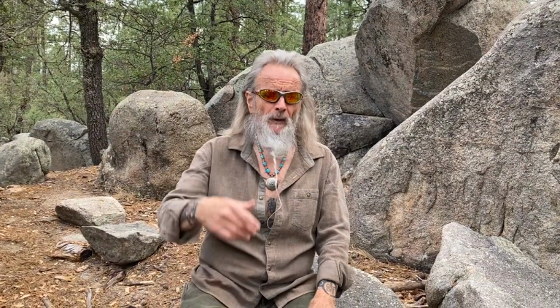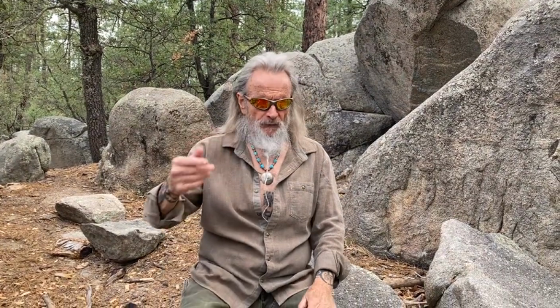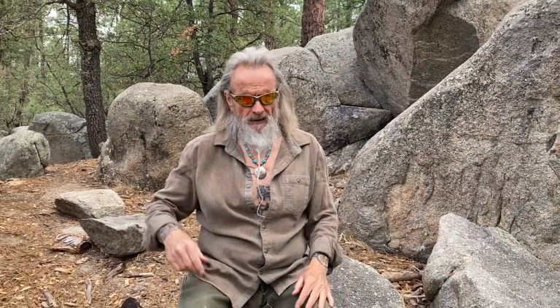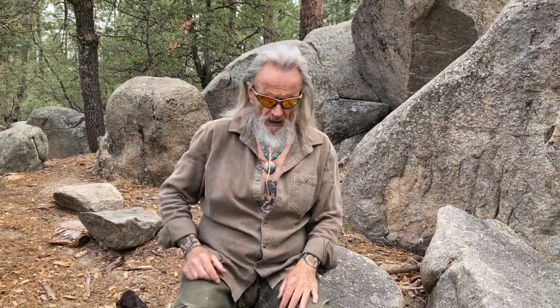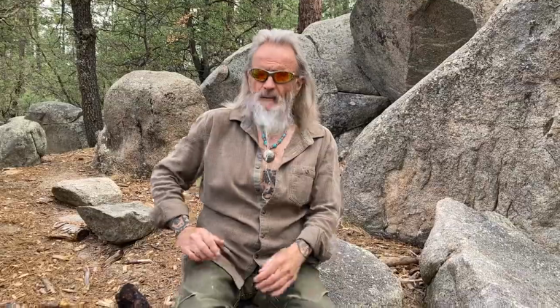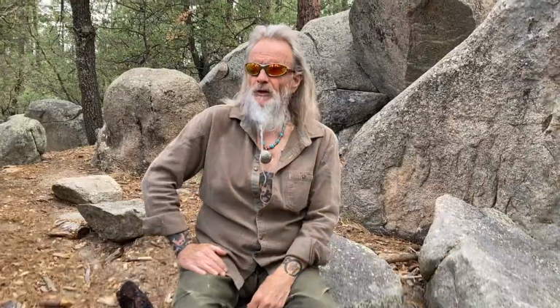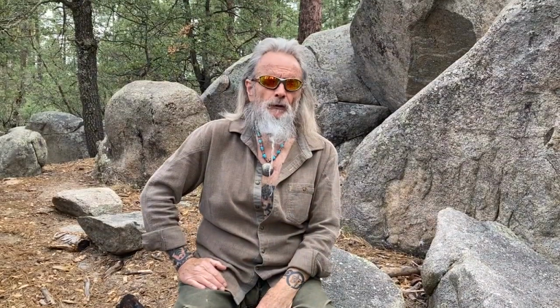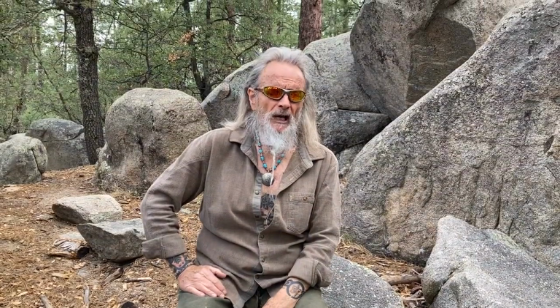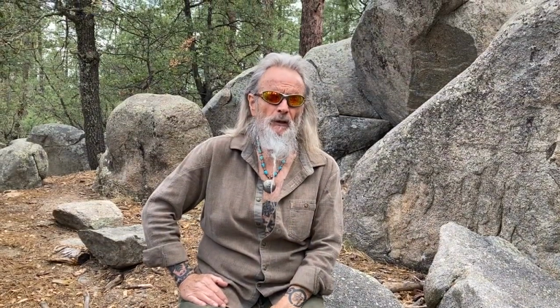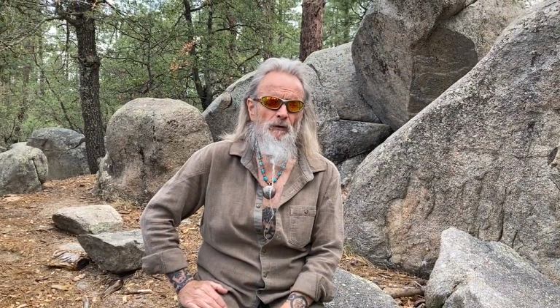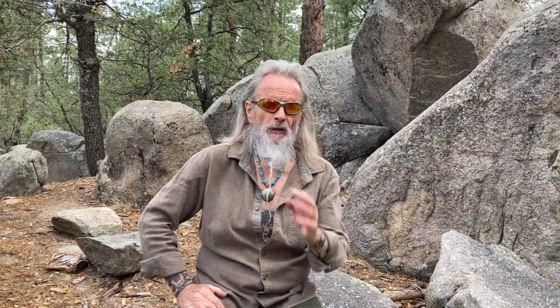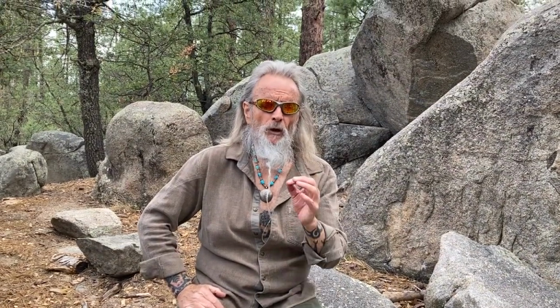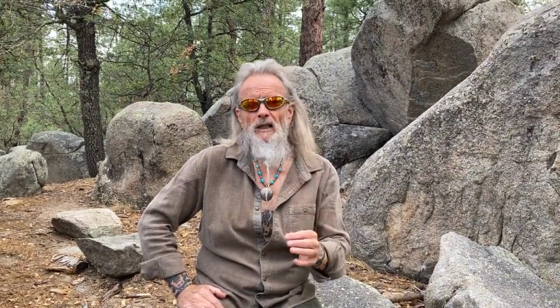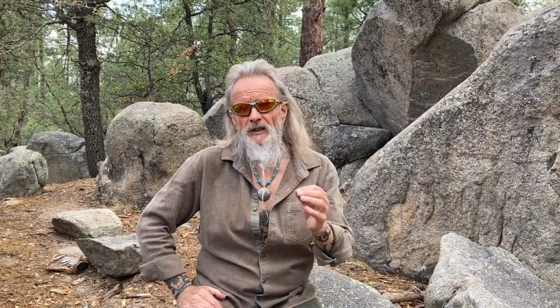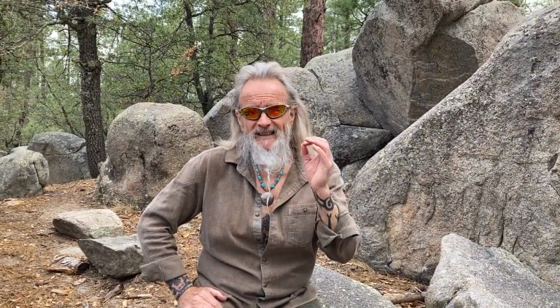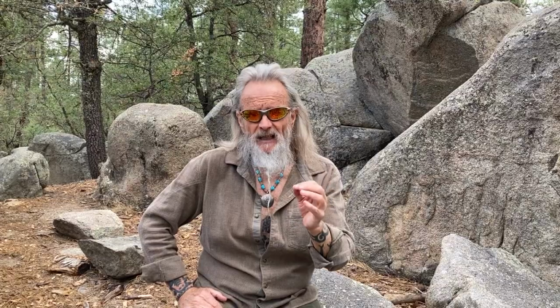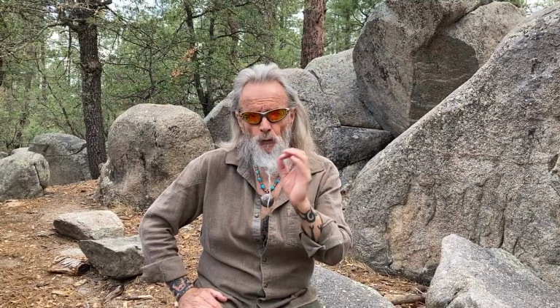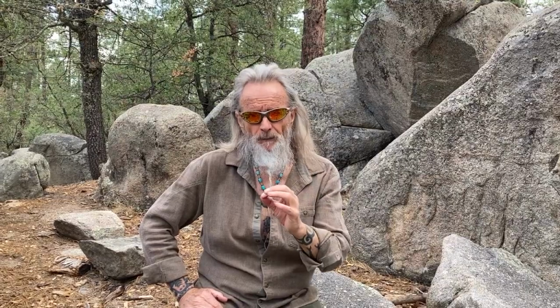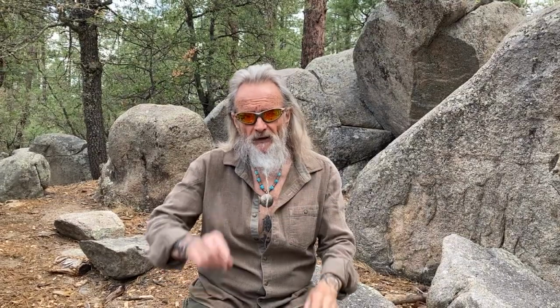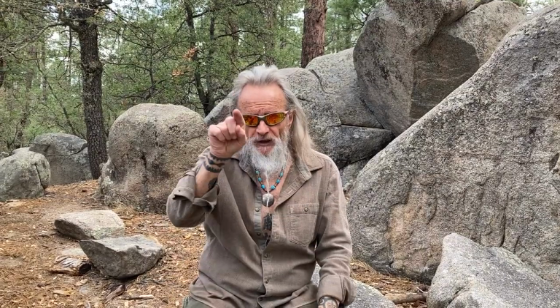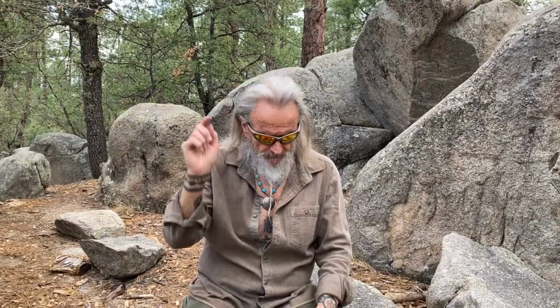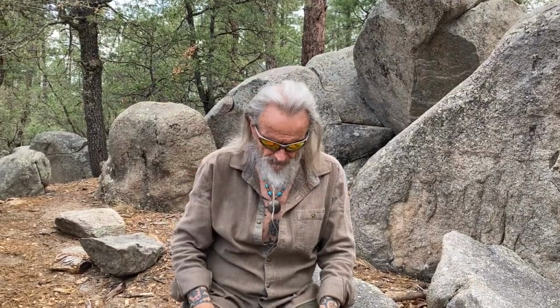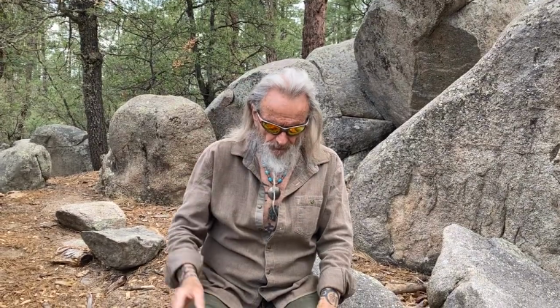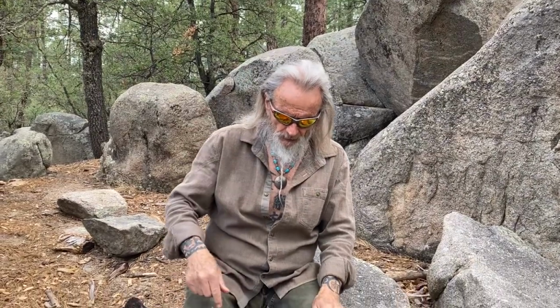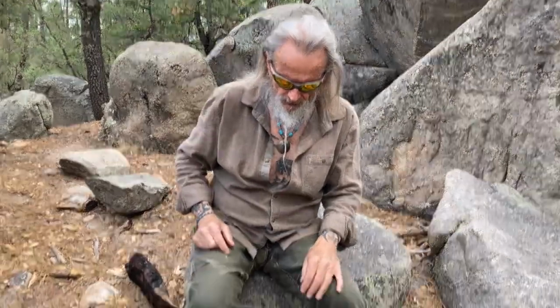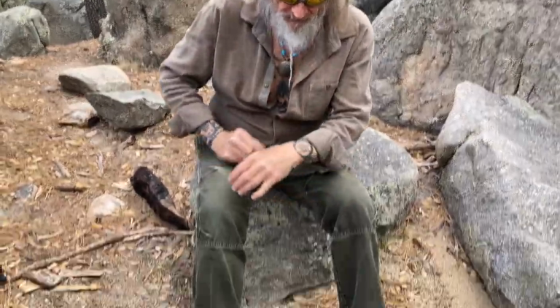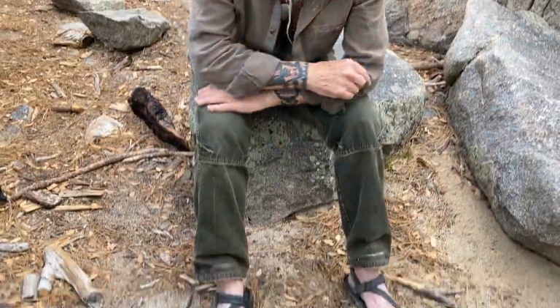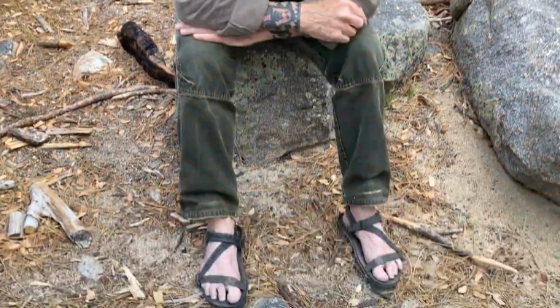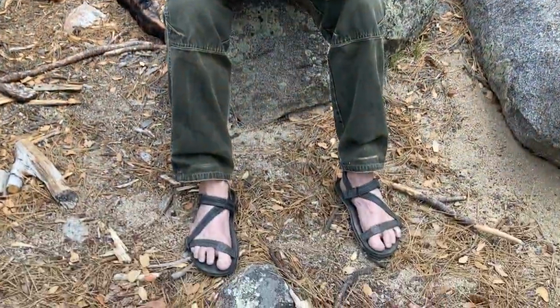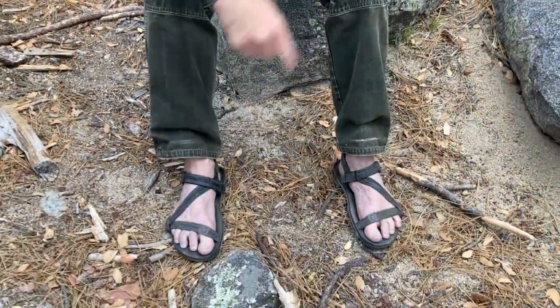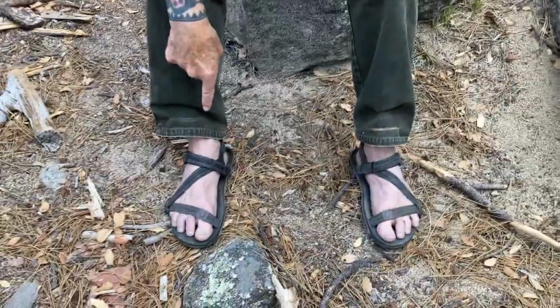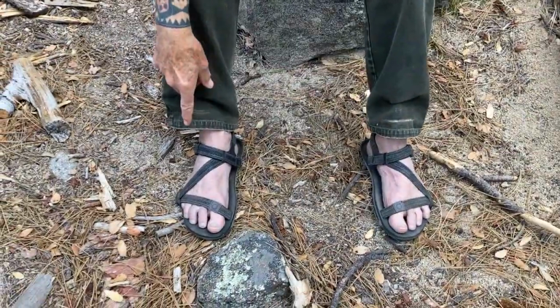They also have shoes that they make now. I've been using their sandals for a long time and I want to review this one called the Z-Trail. So if you take a look down here on my feet, here's the Z-Trail.